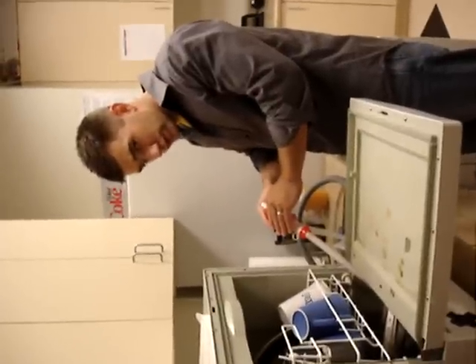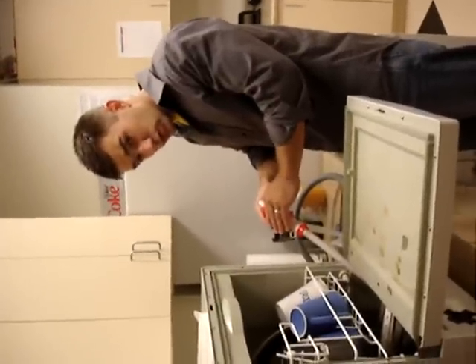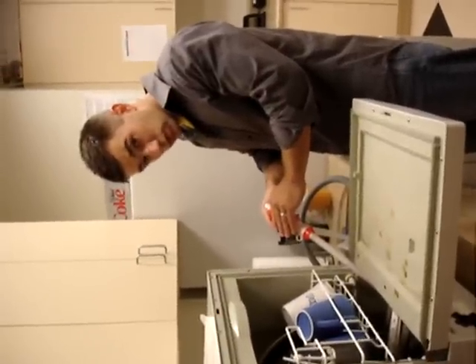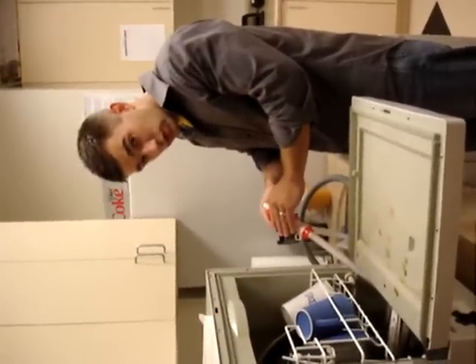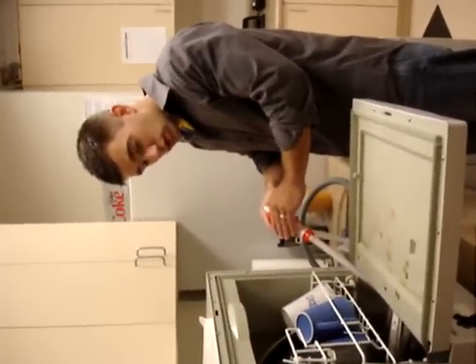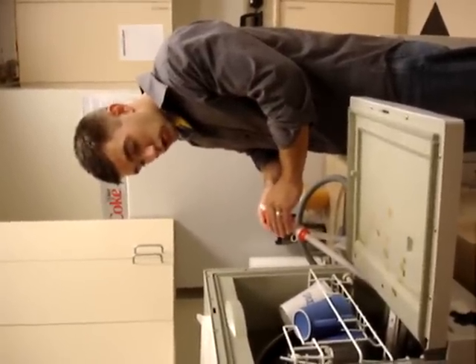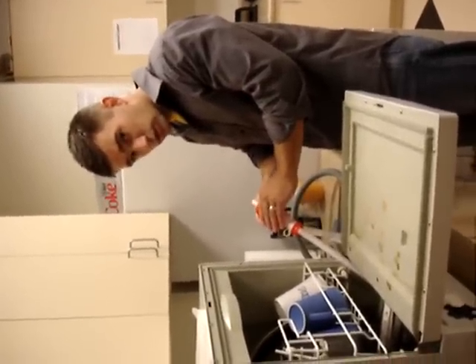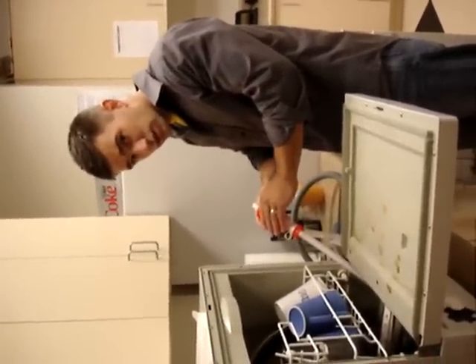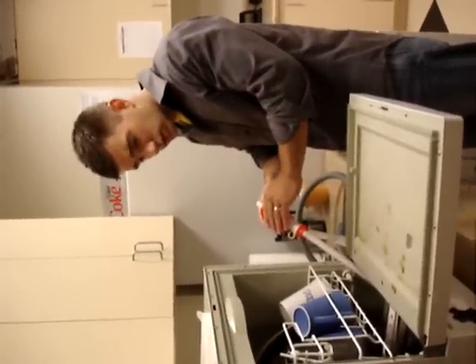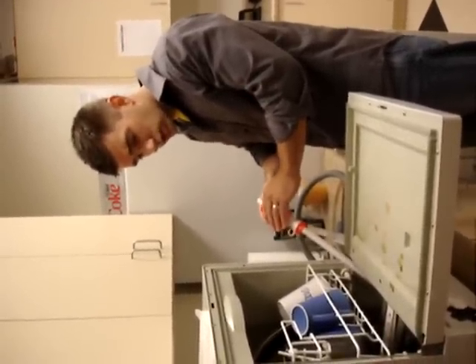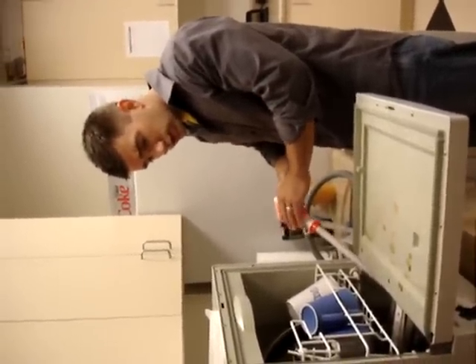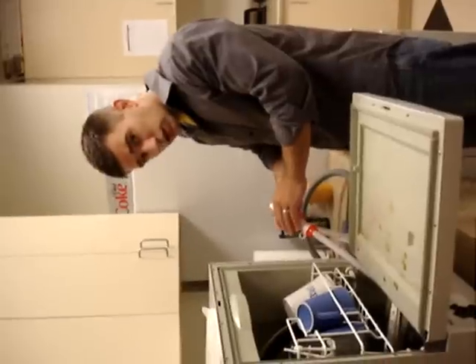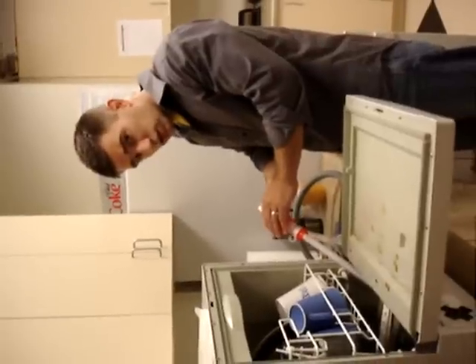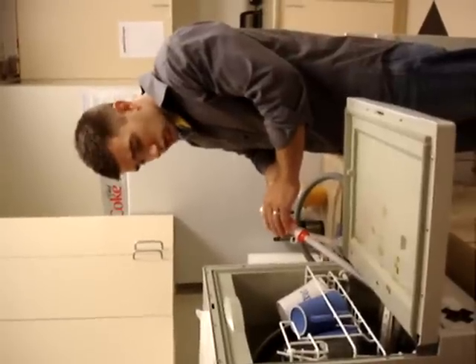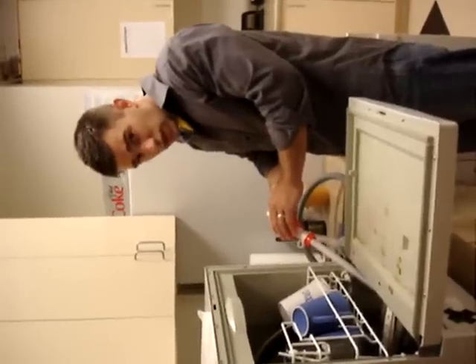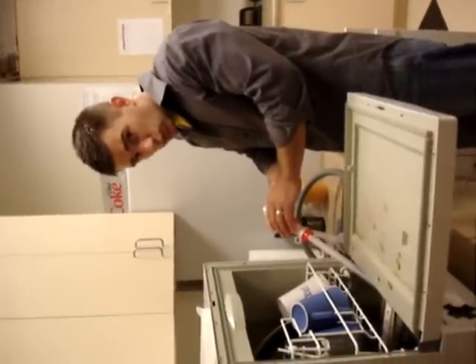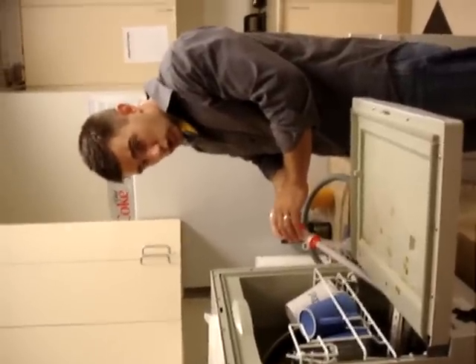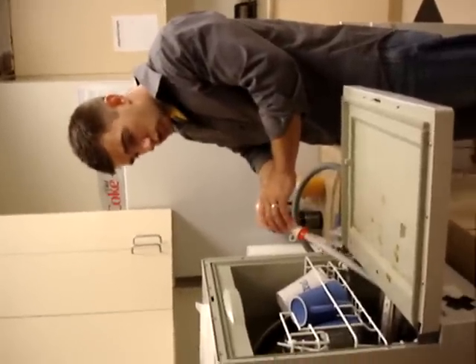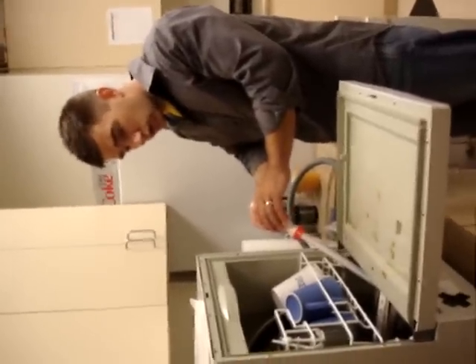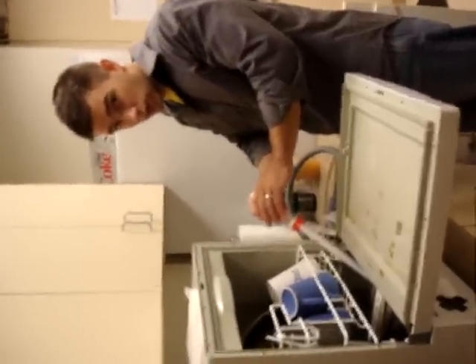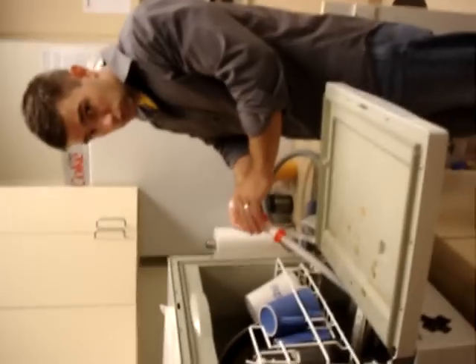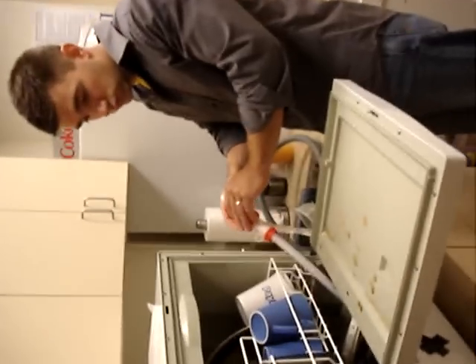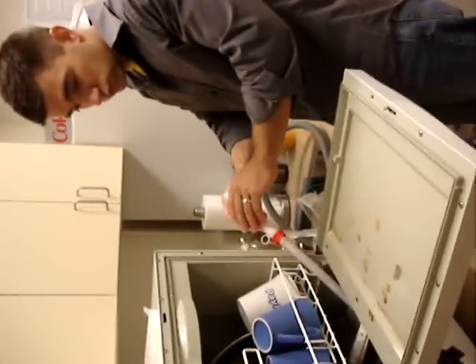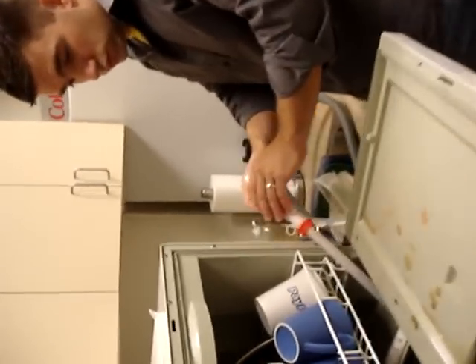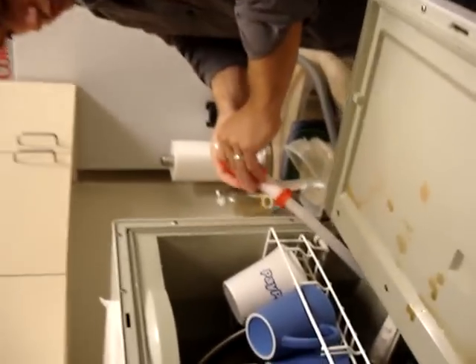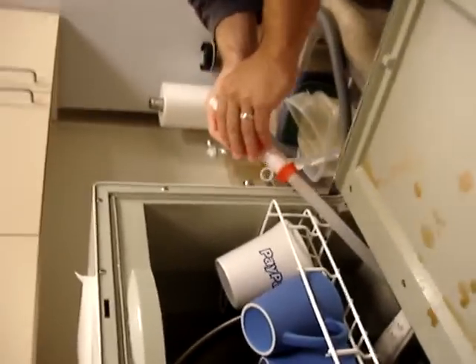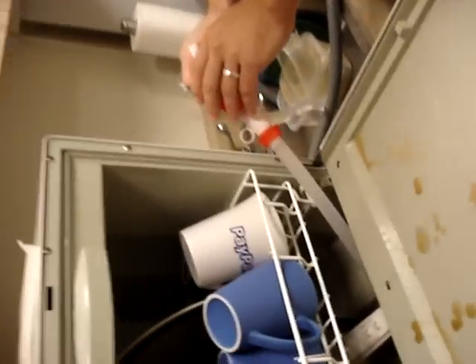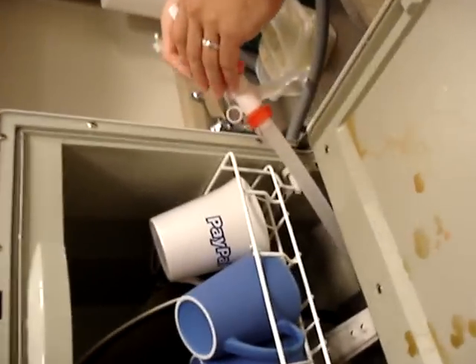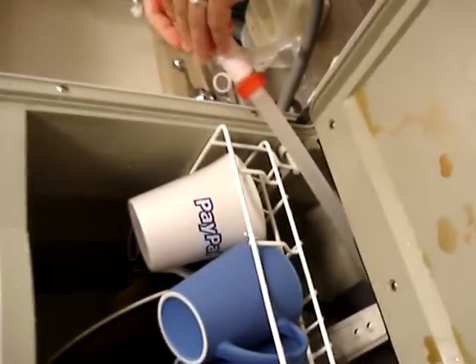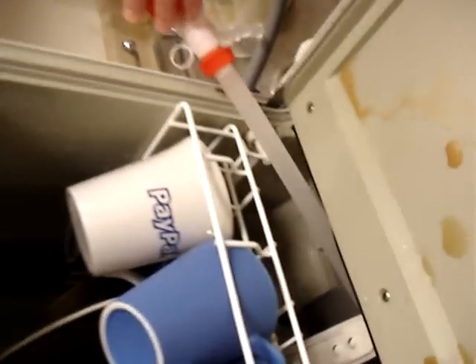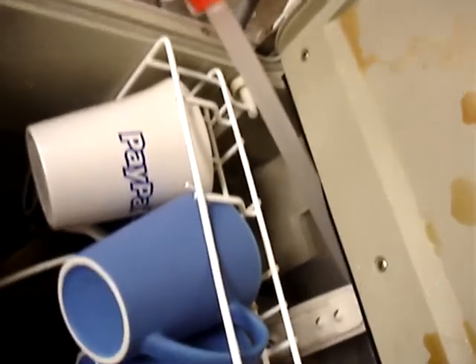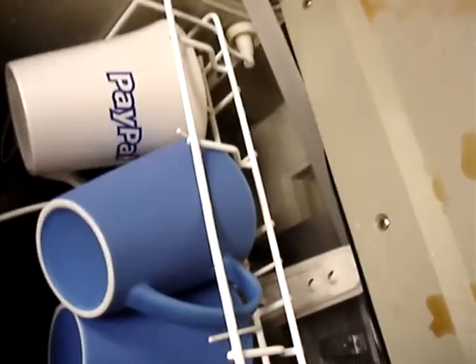Step two of the dishwasher emptying process is funneling sick, nasty water out of the bottom. What was step one? Taking the dishes out. This is another load.